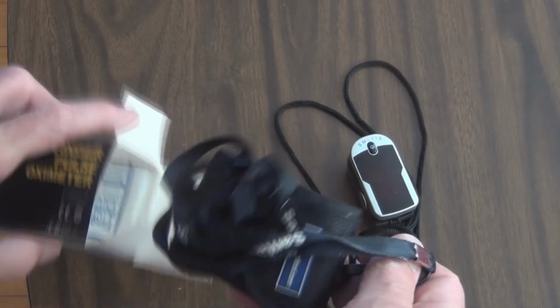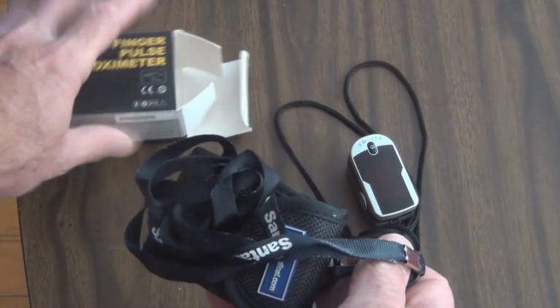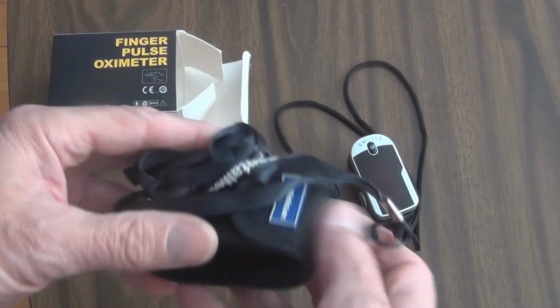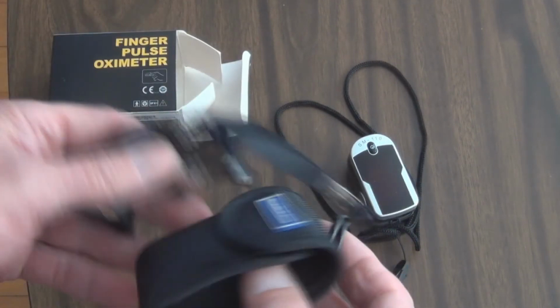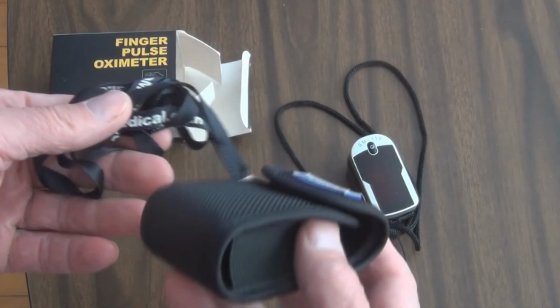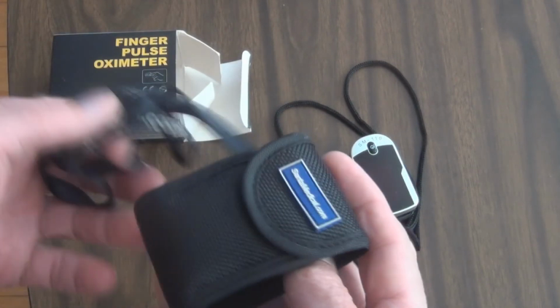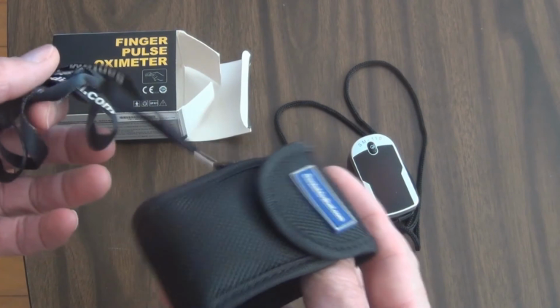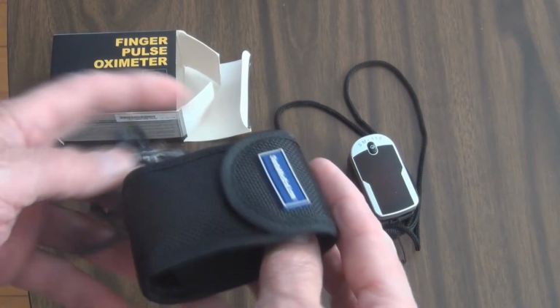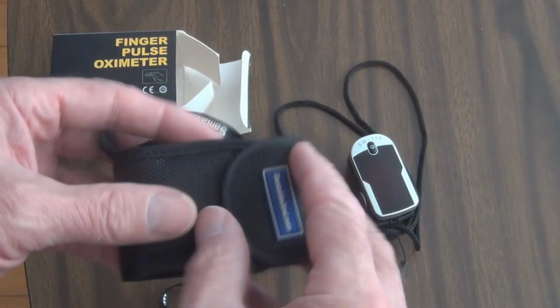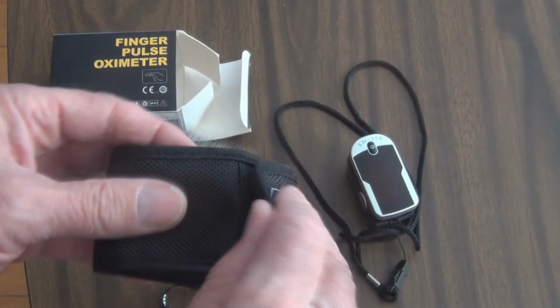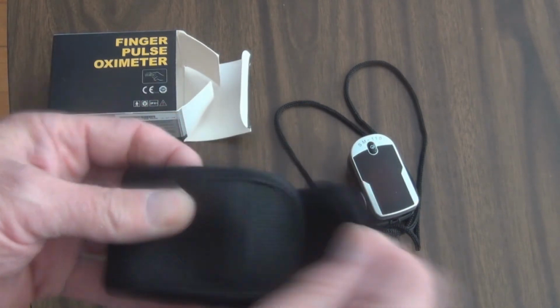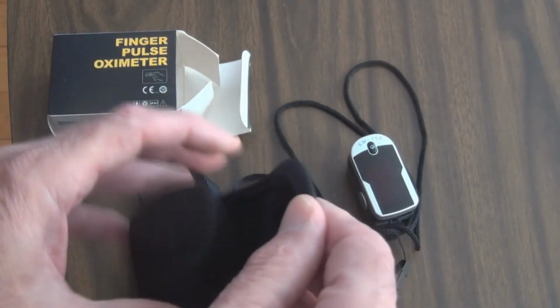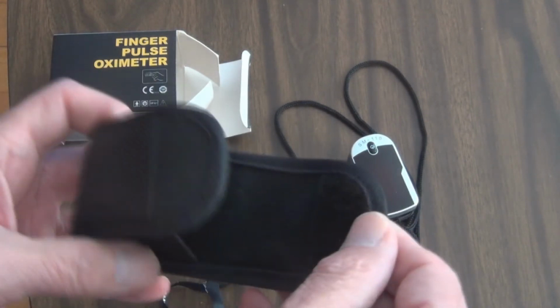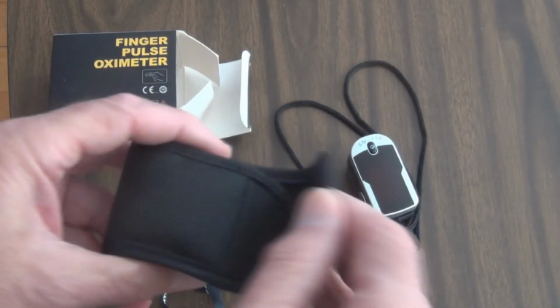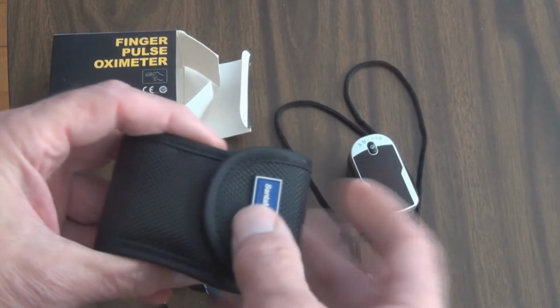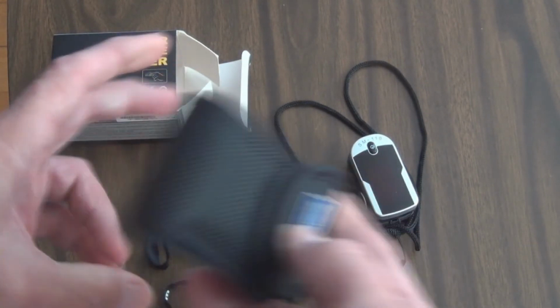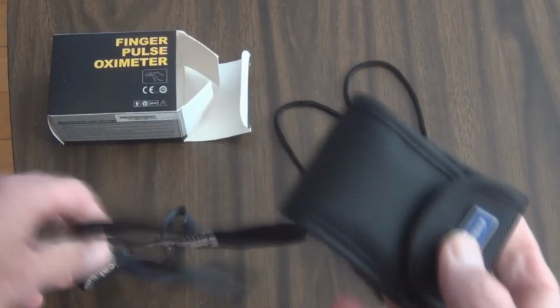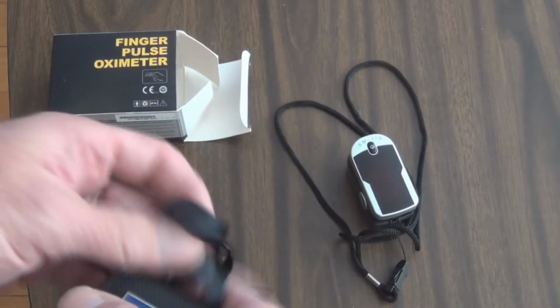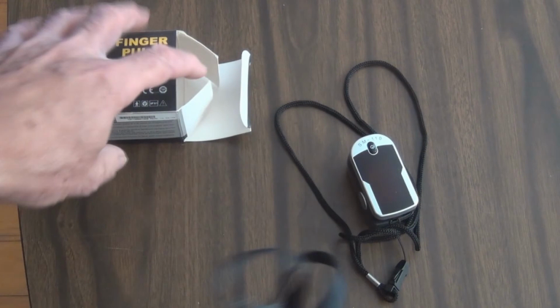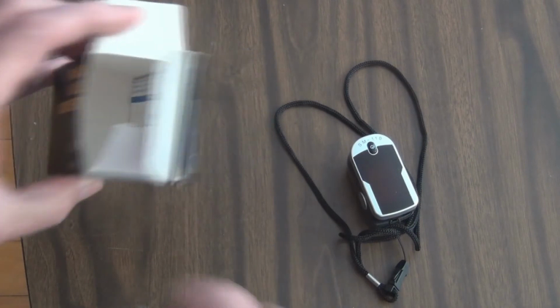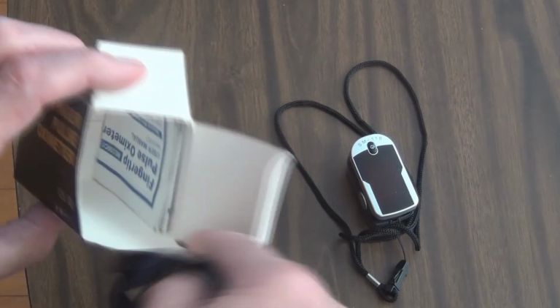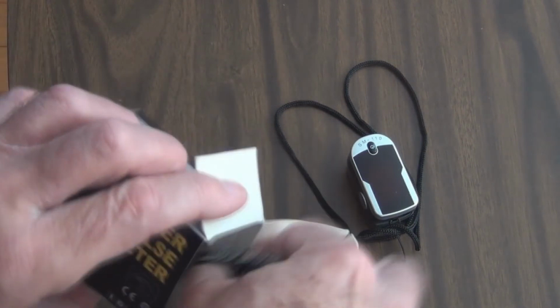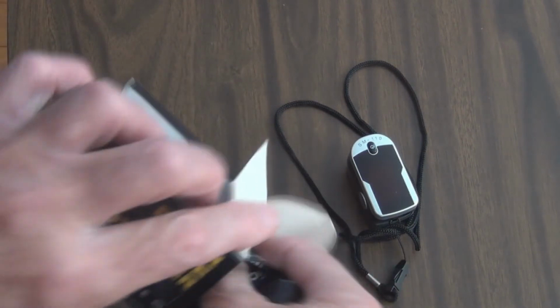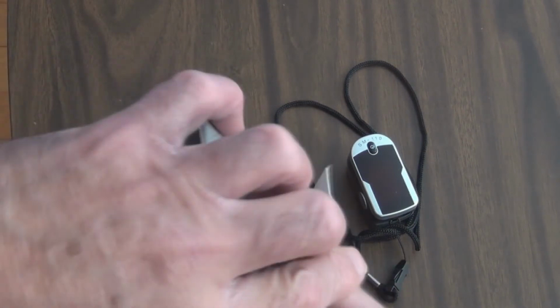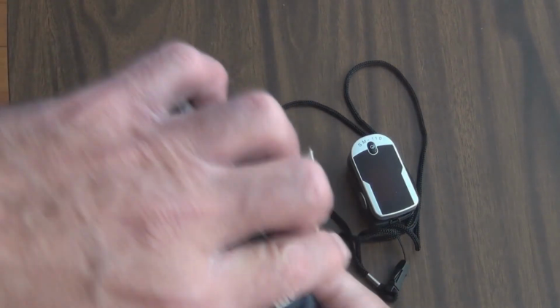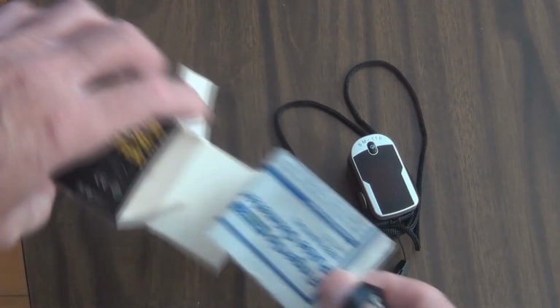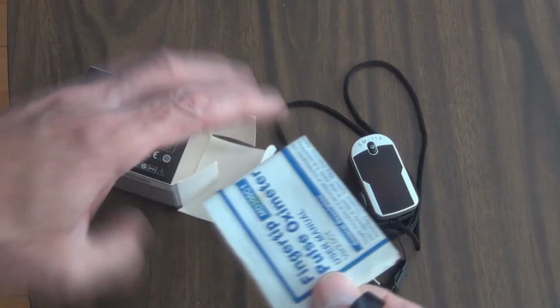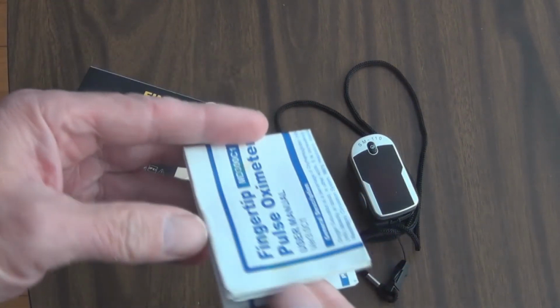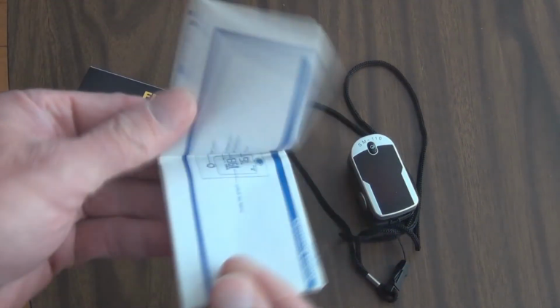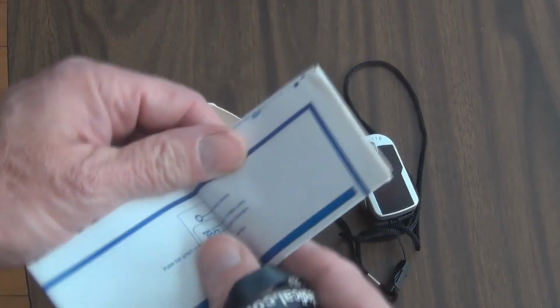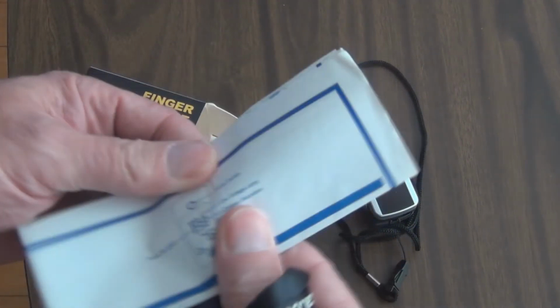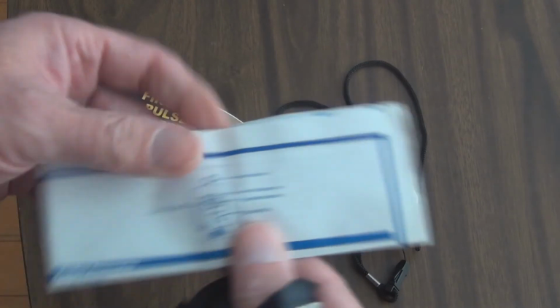I've had this since 2013 and it just sits on the table all the time. It comes with a little carrying bag with velcro, though I don't really use that, and the paperwork or manual.